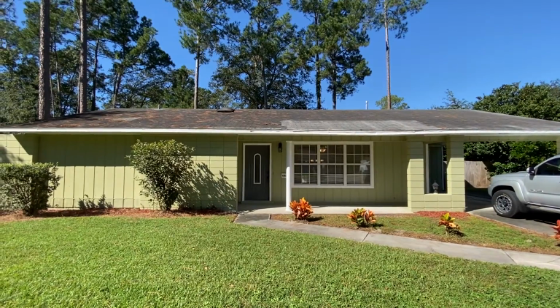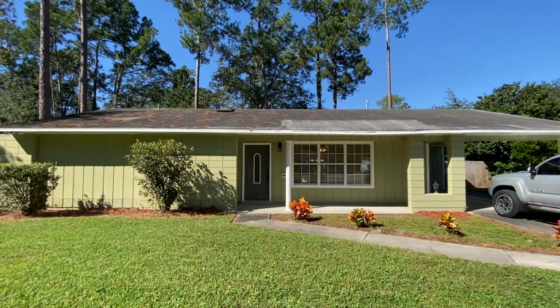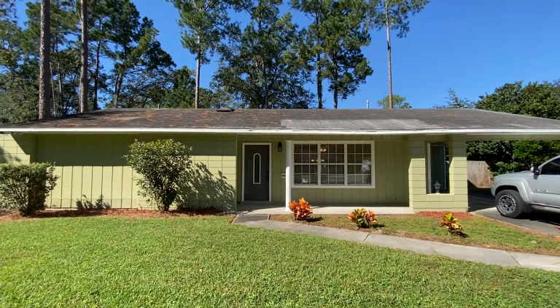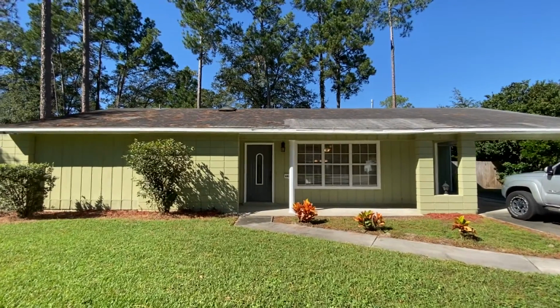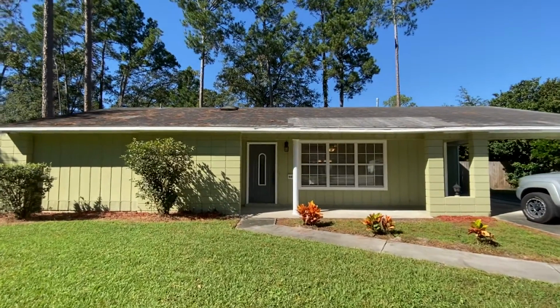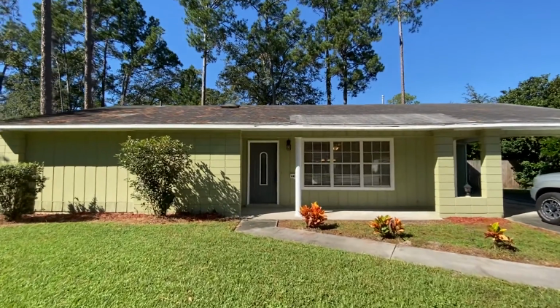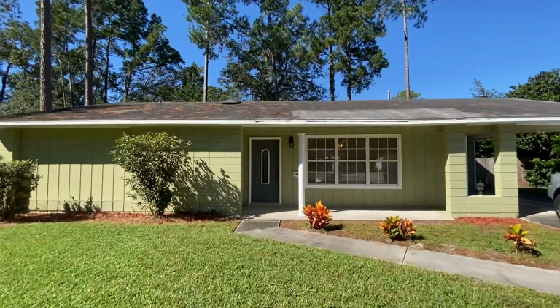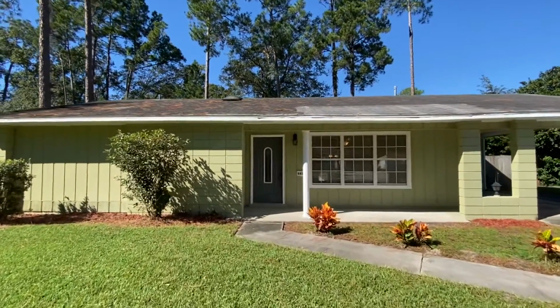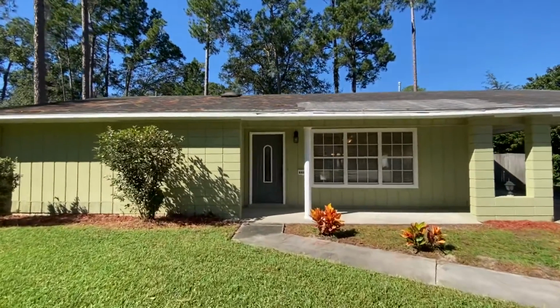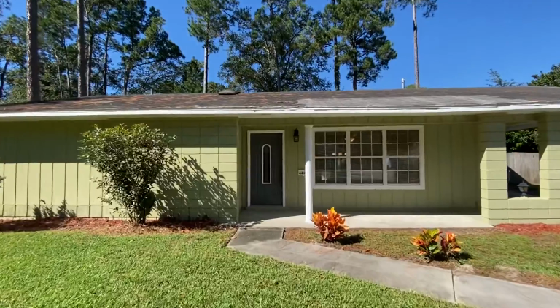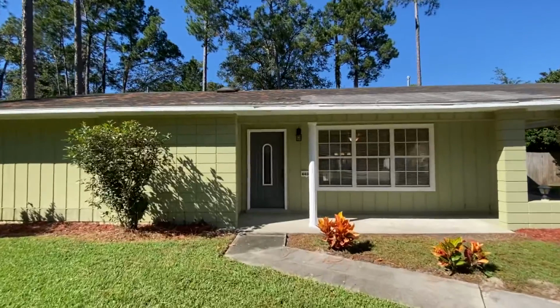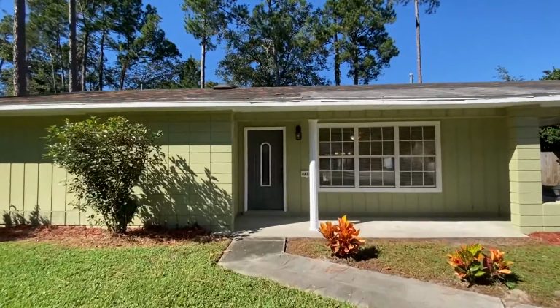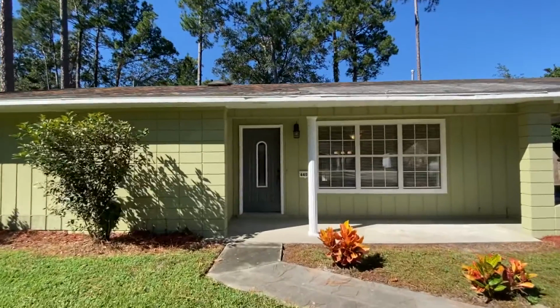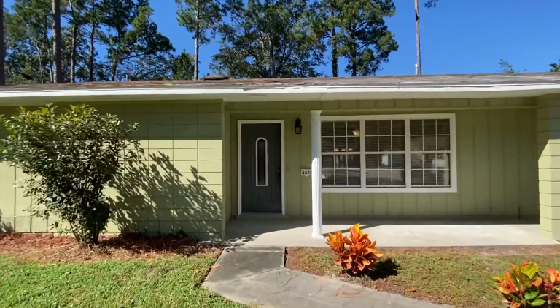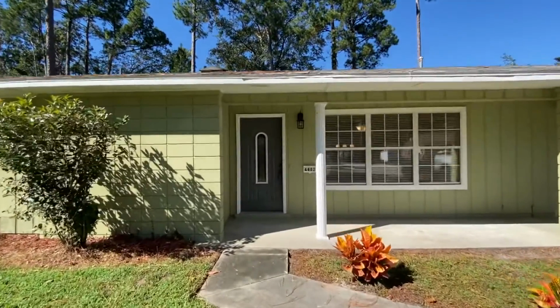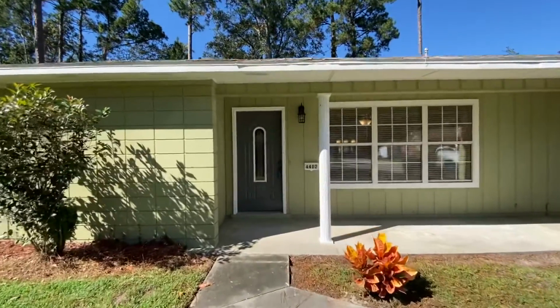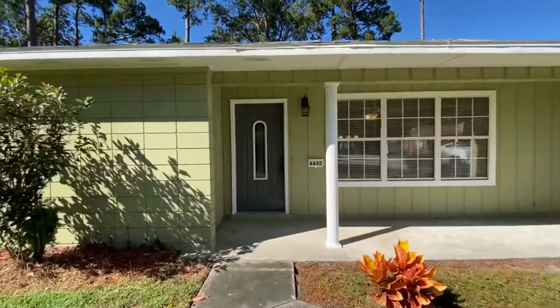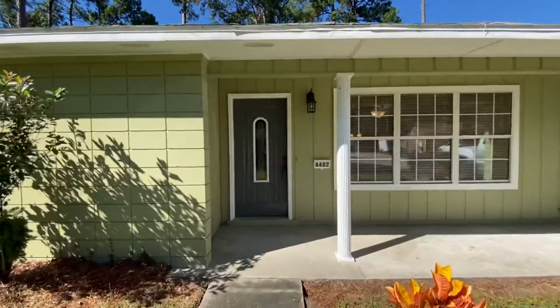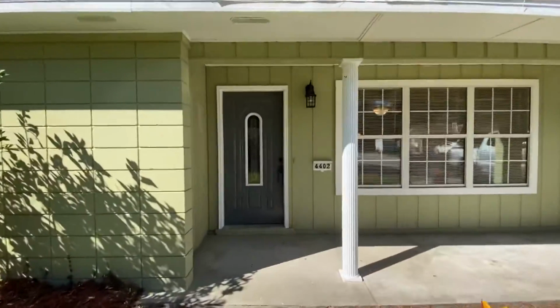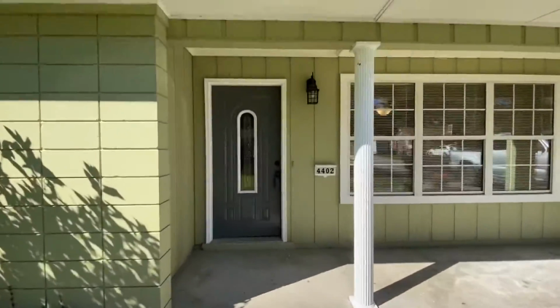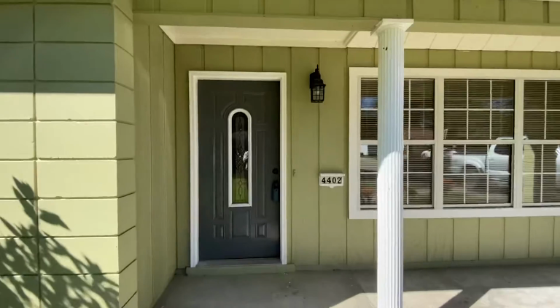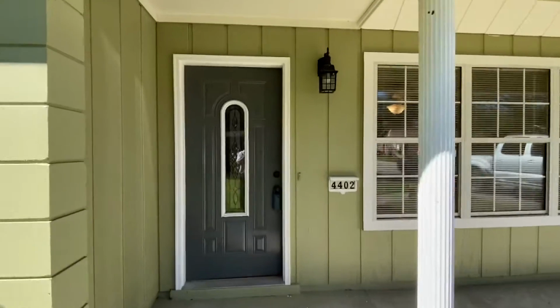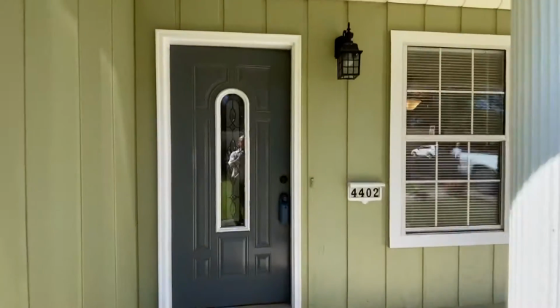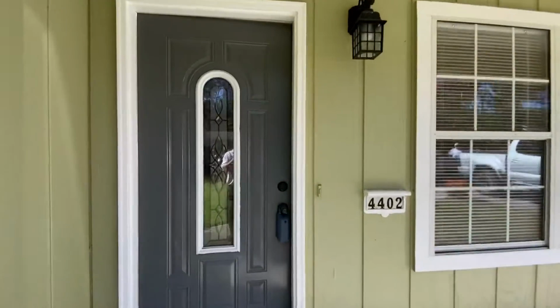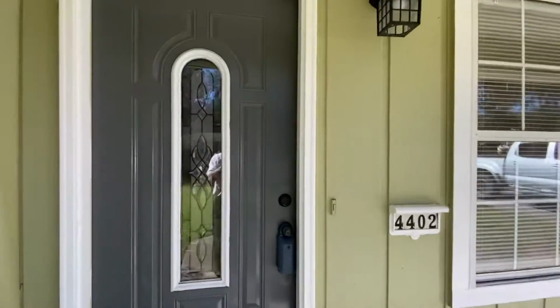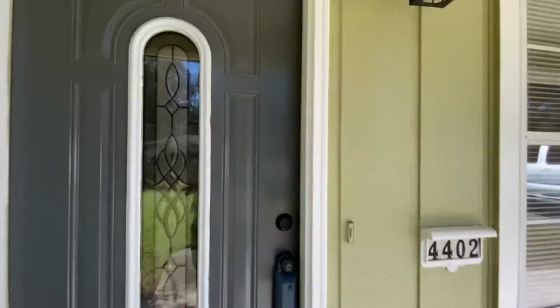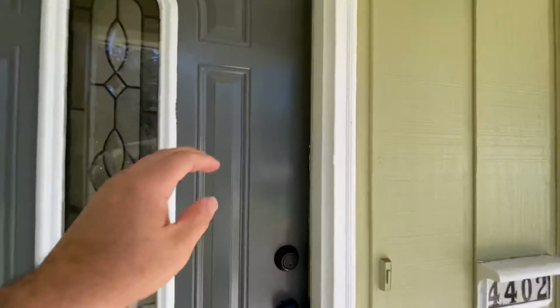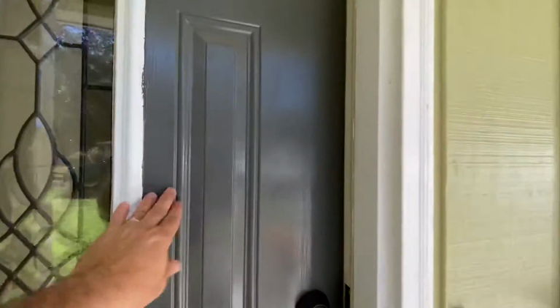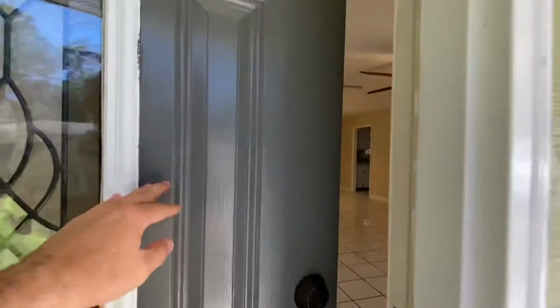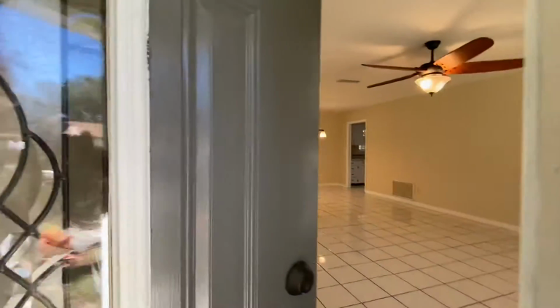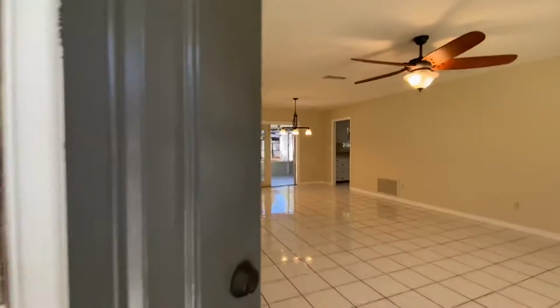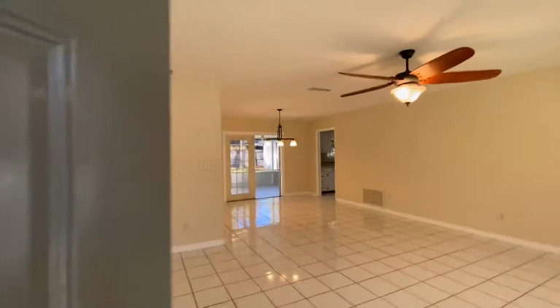Well, hello there. Jonathan Colon here. Got another good one for you. I'm here at 4402 Northwest 21st Terrace, a place called Paradise Pines. I'm going to show you this three-bedroom, two-bath house that's going on the market.